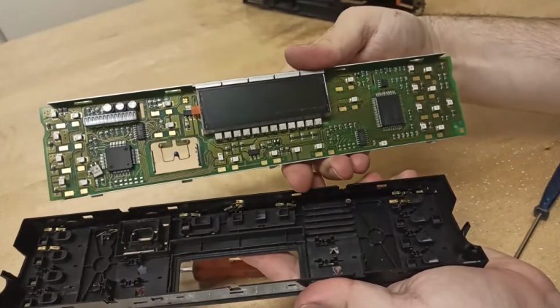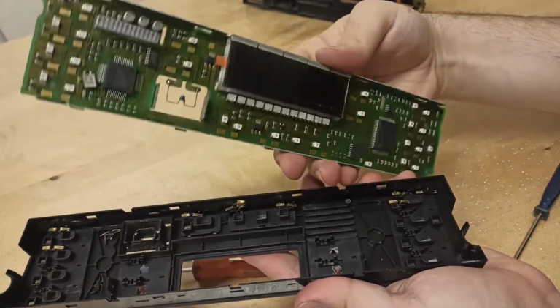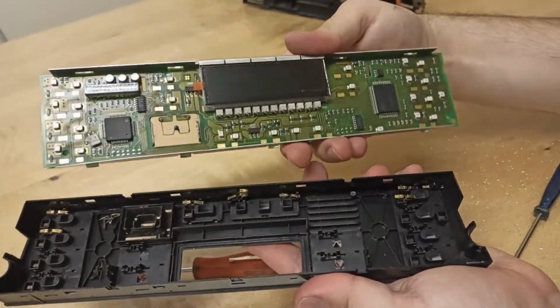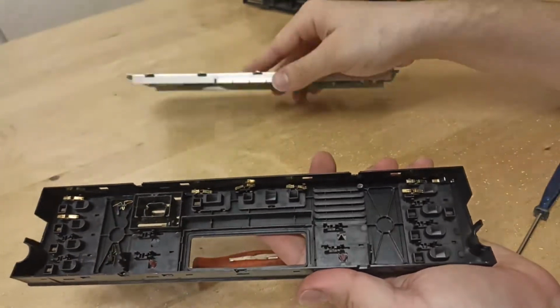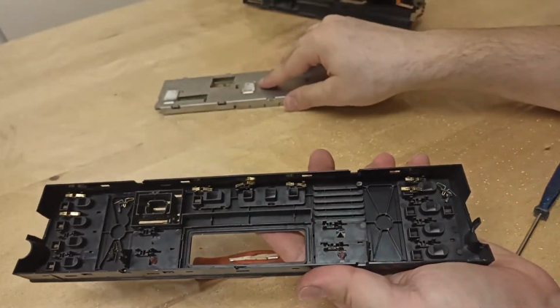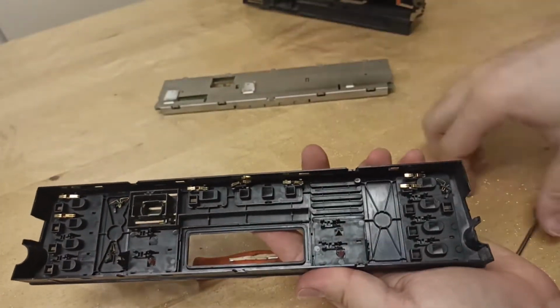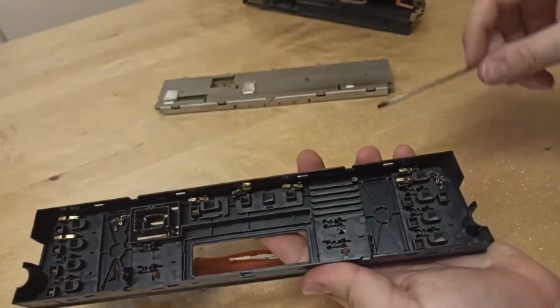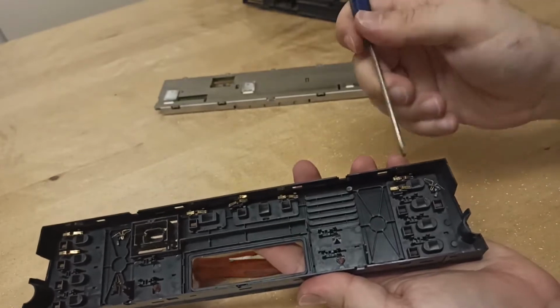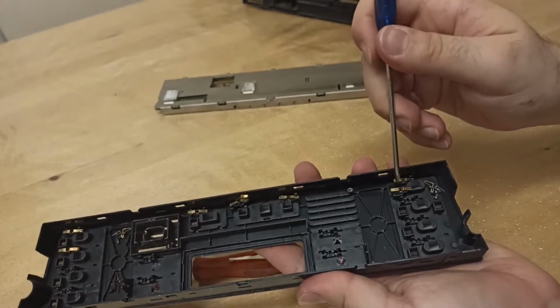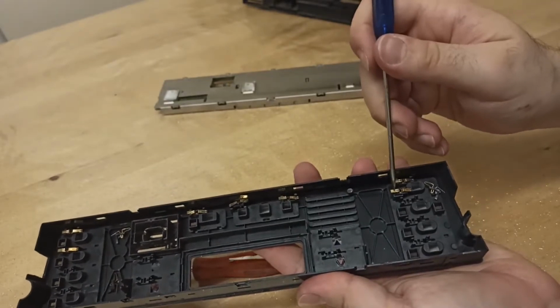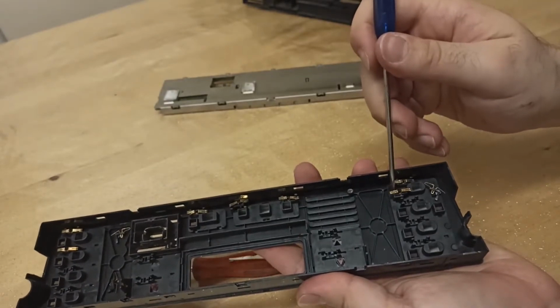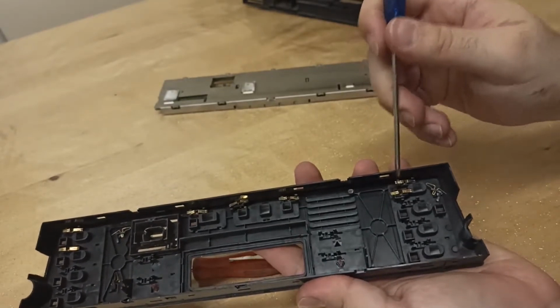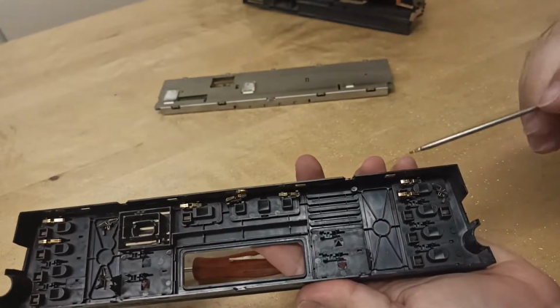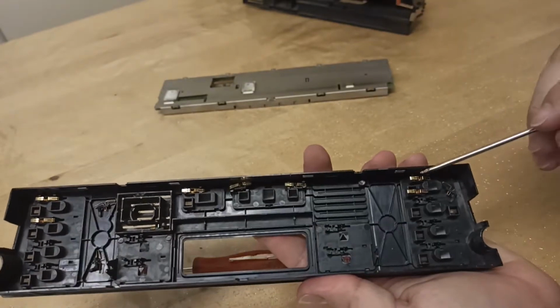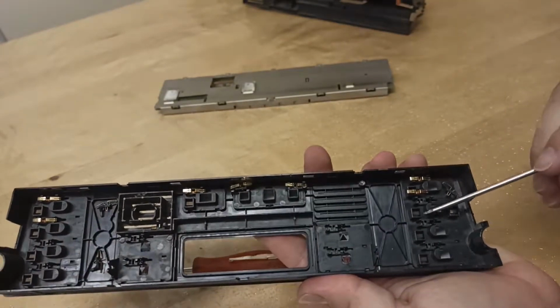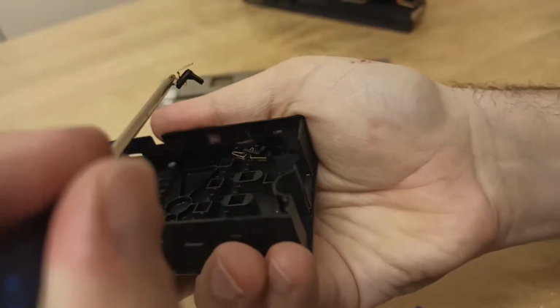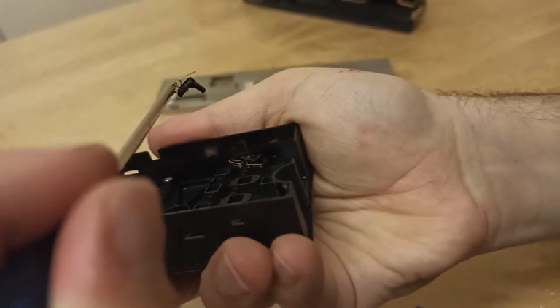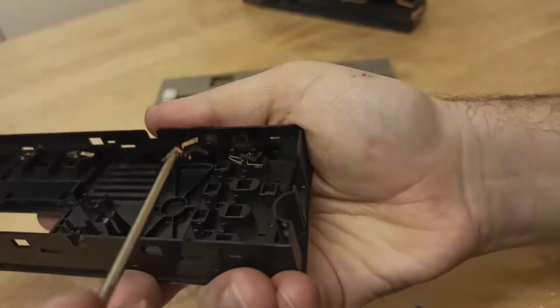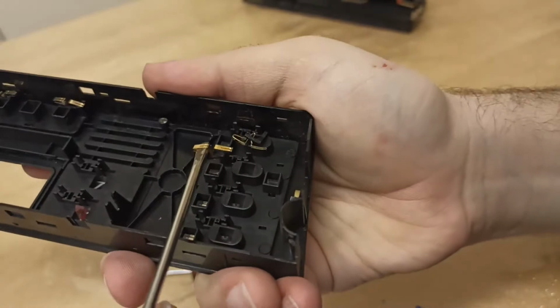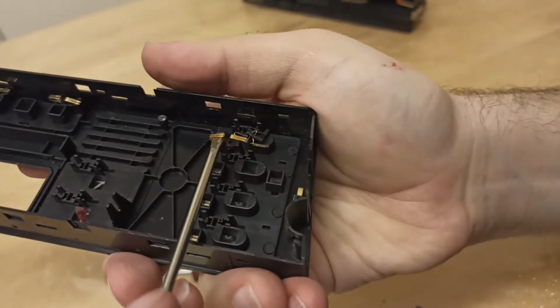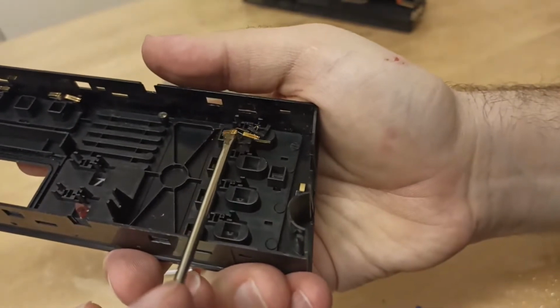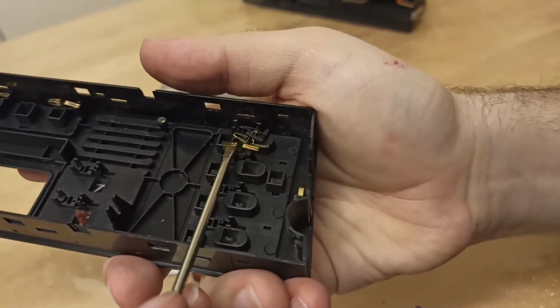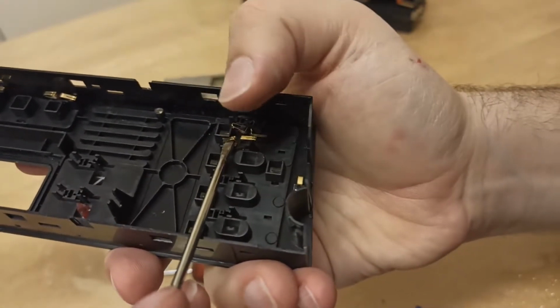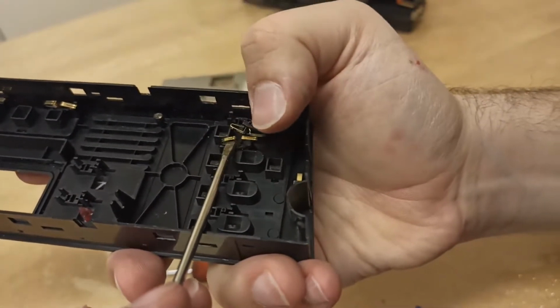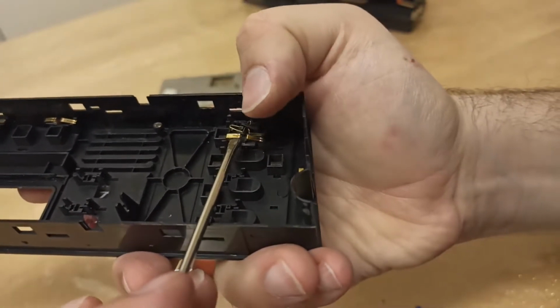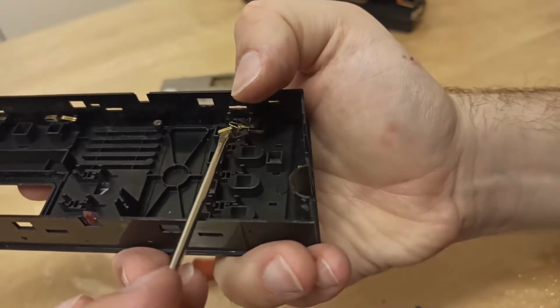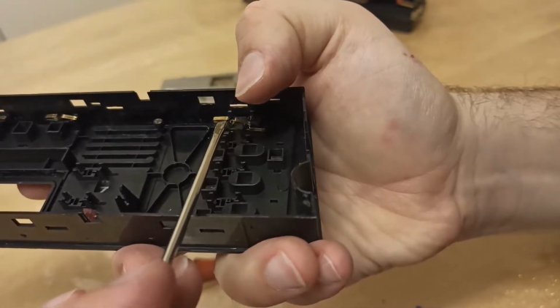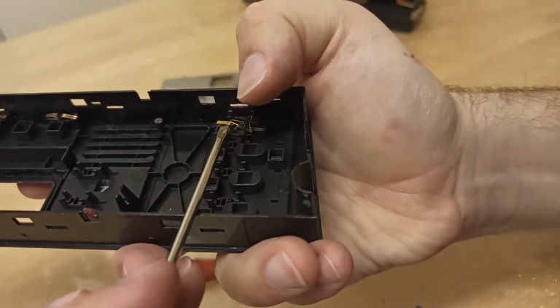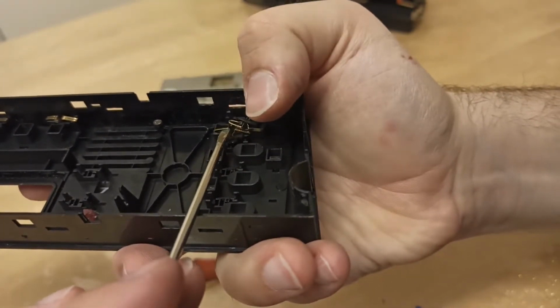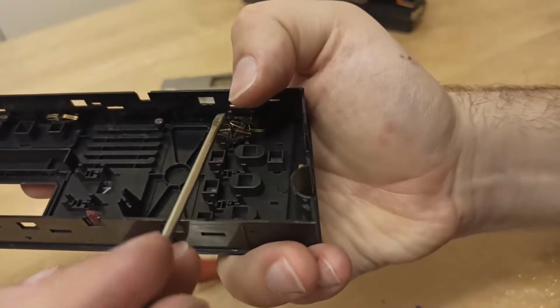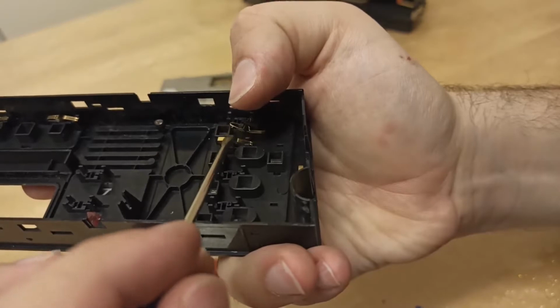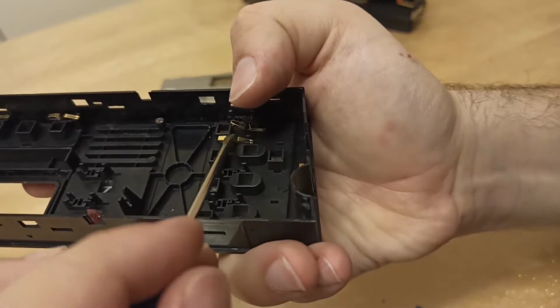Once you are dismantling the unit, you will see many pins. Those pins get out of position, causing the buttons not to work. Take each pin and place it back in its slot; however, make sure you do this step on a table, as the pins will flick out if the frame is not steady.